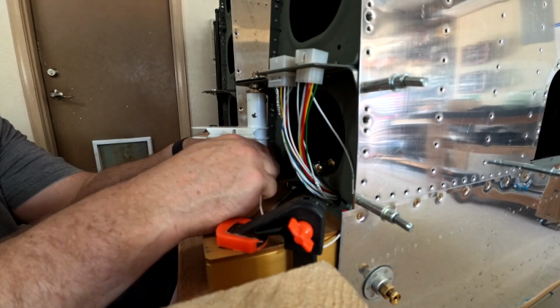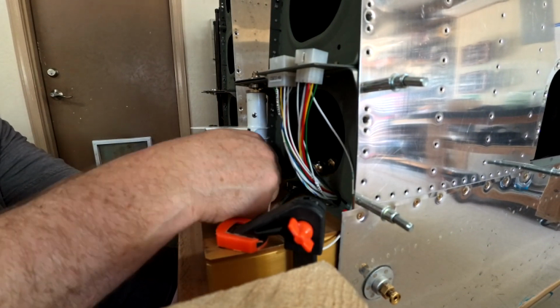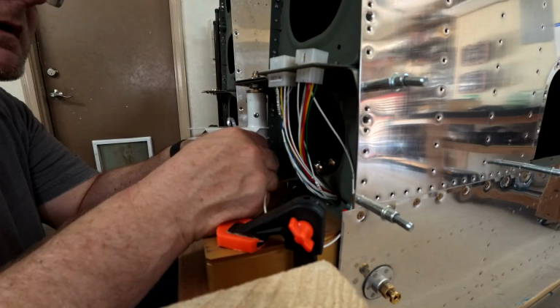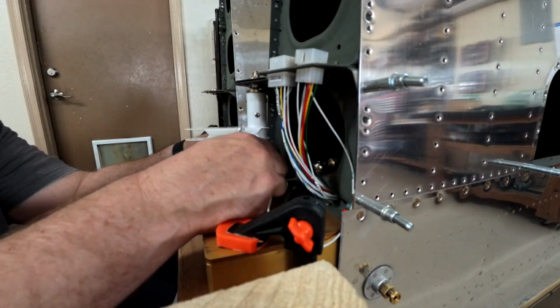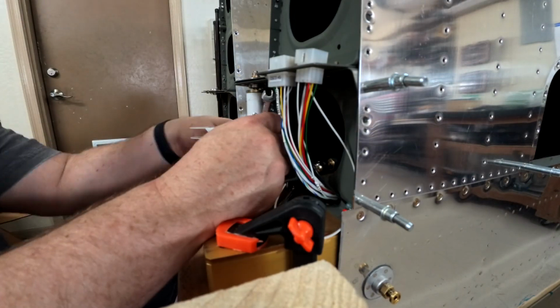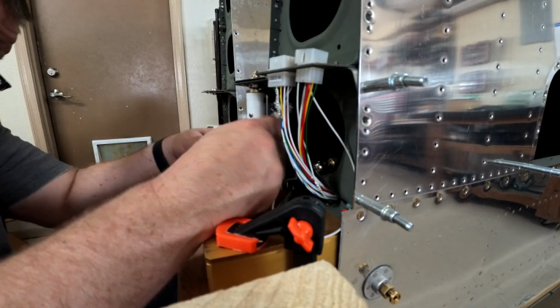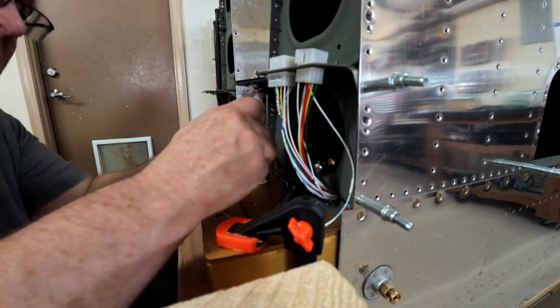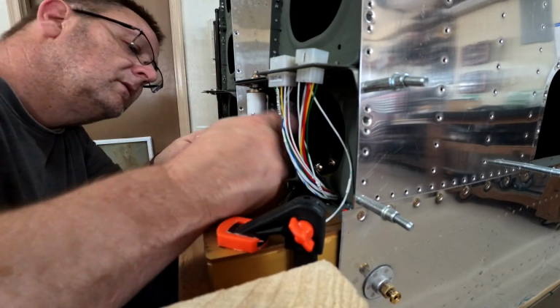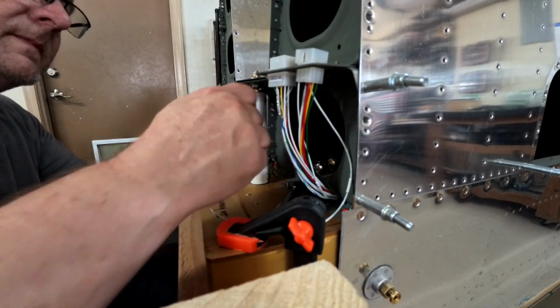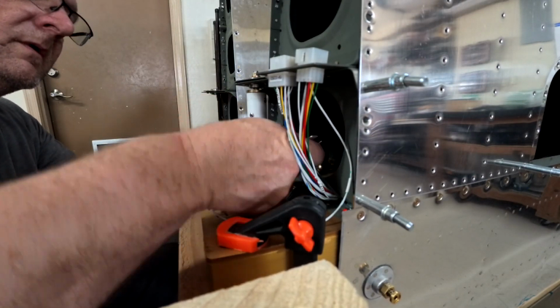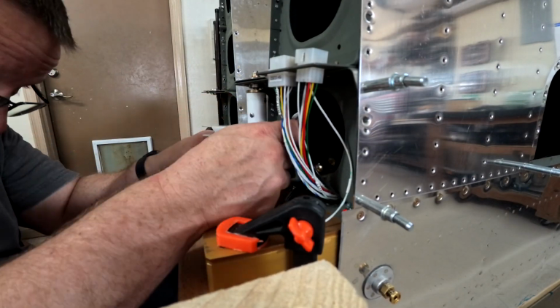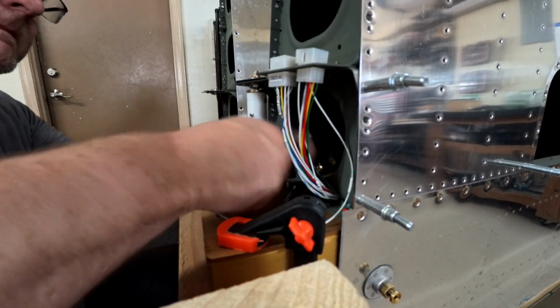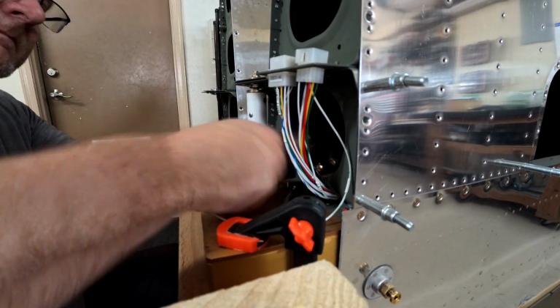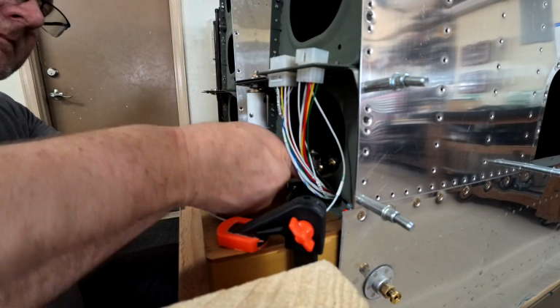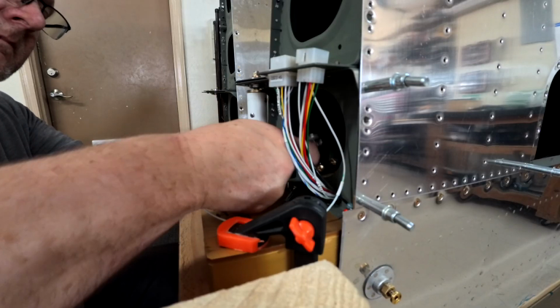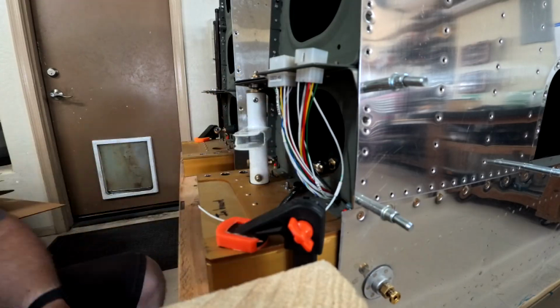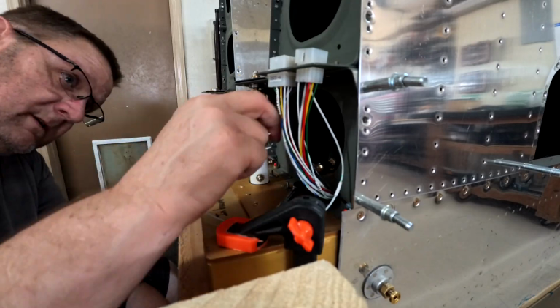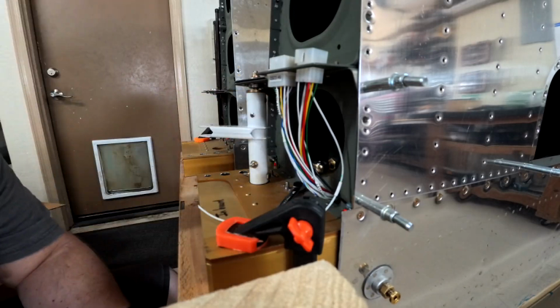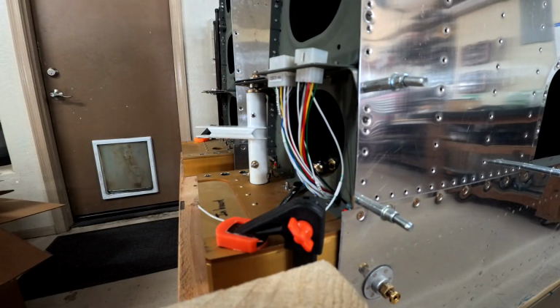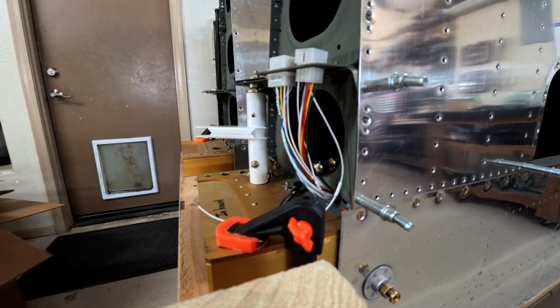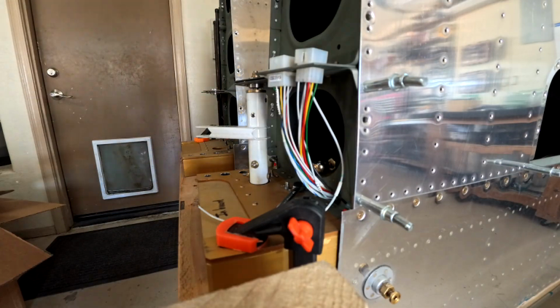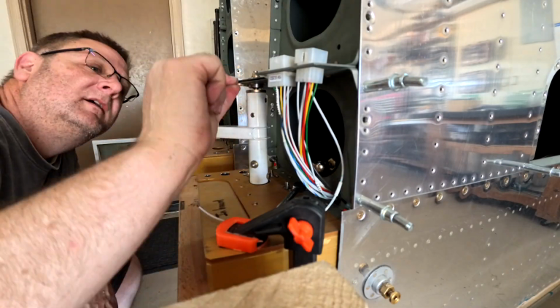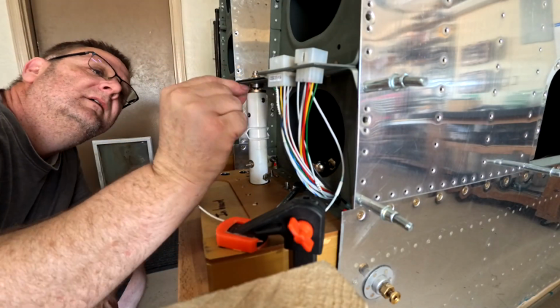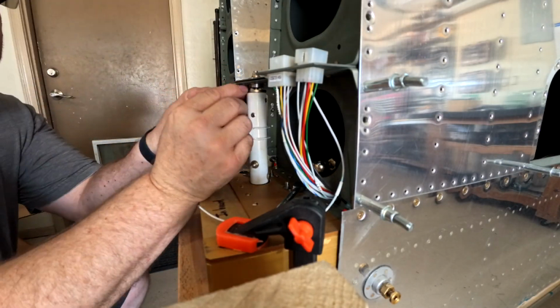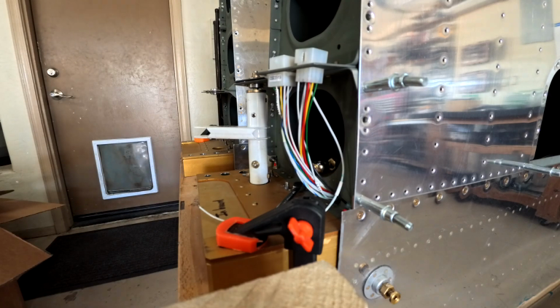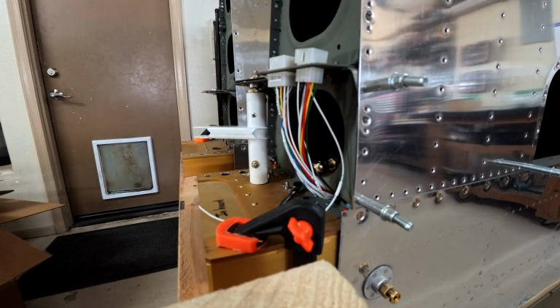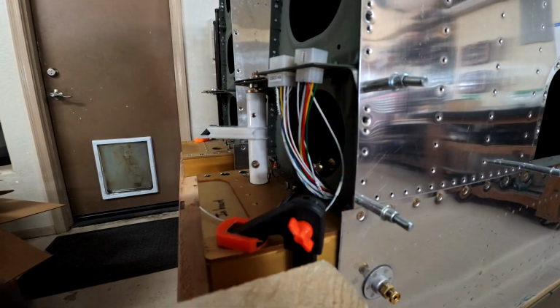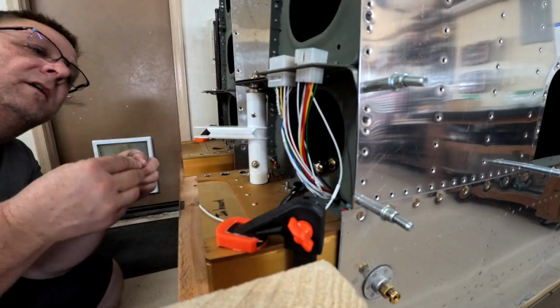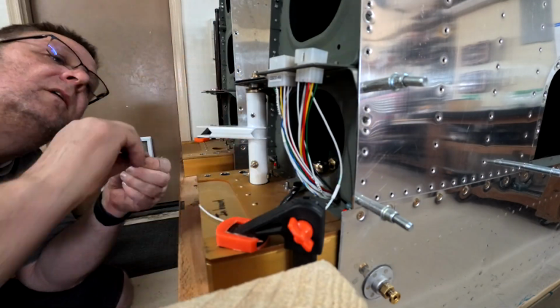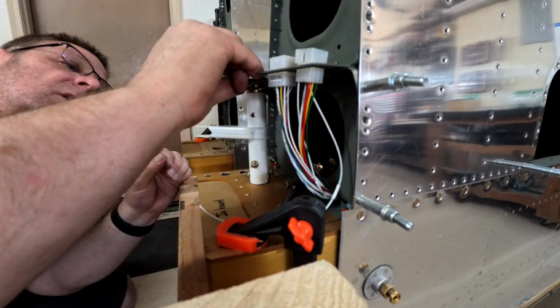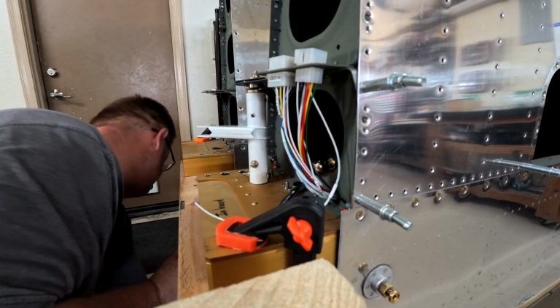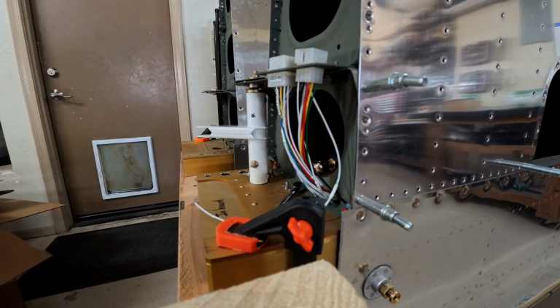Once those are all connected, you can then connect the push rod to the actuator. As always, I hope you like this video — subscribe, tell your friends about it. Talk to you guys later, have fun, bye!